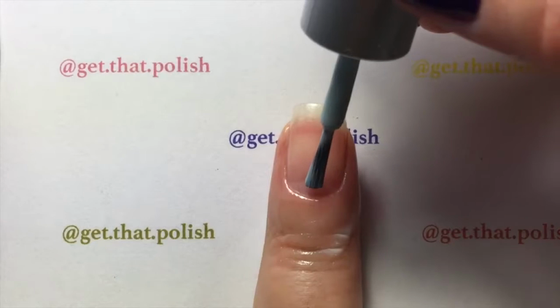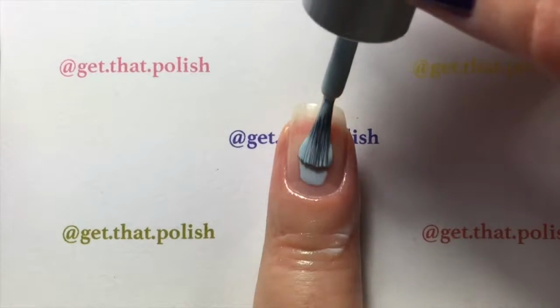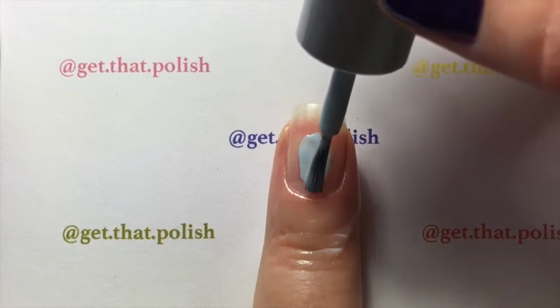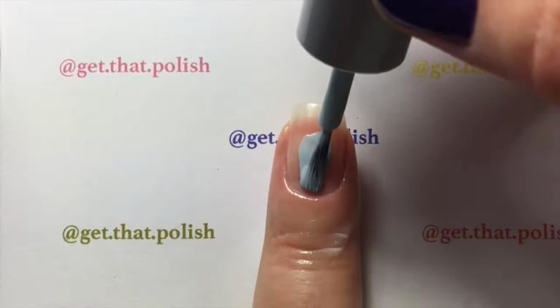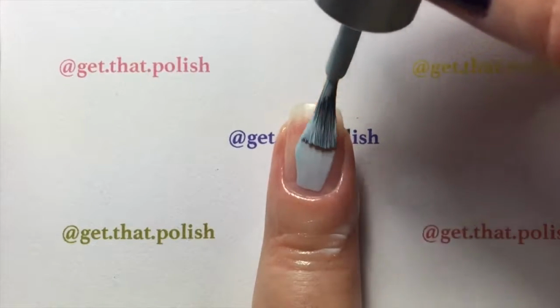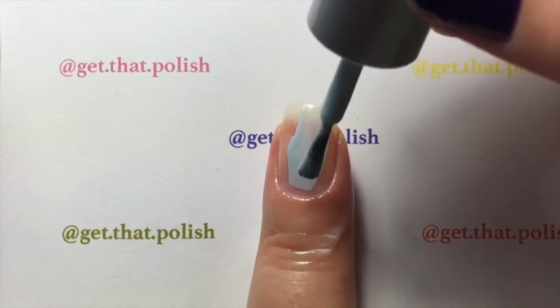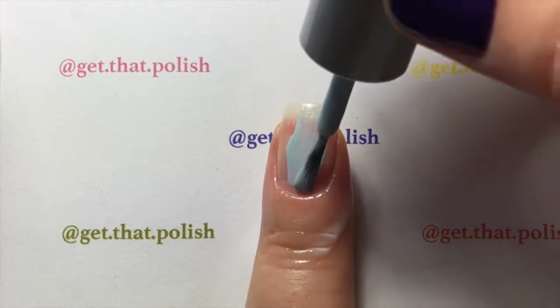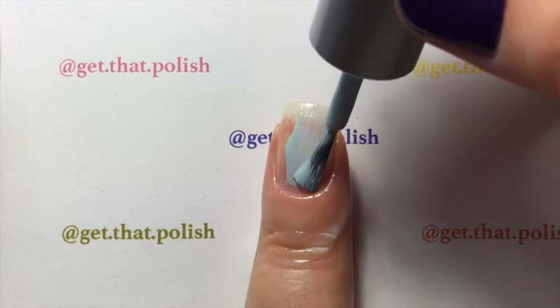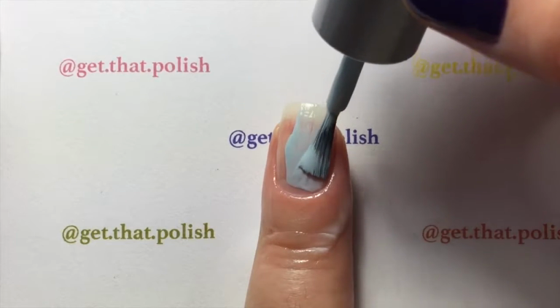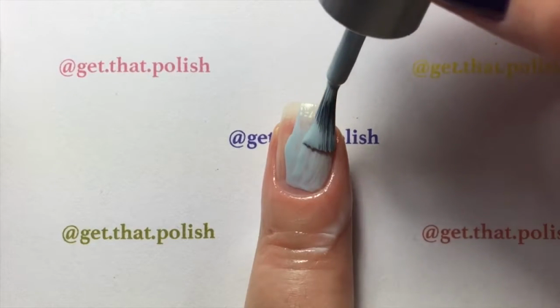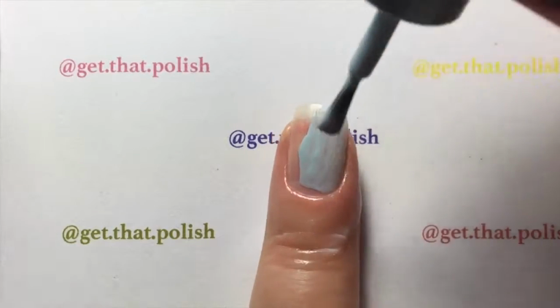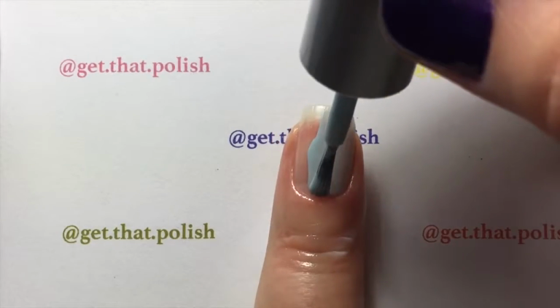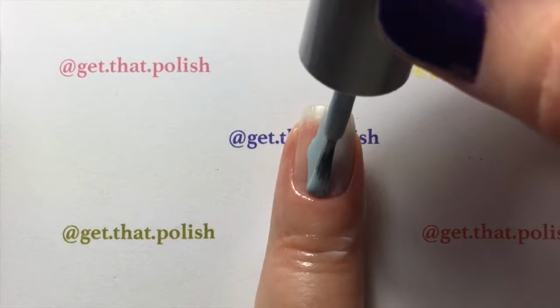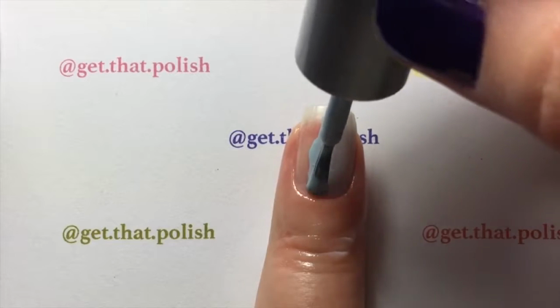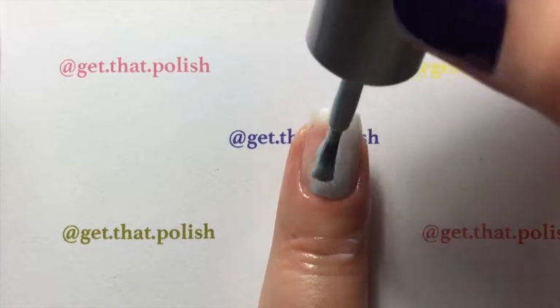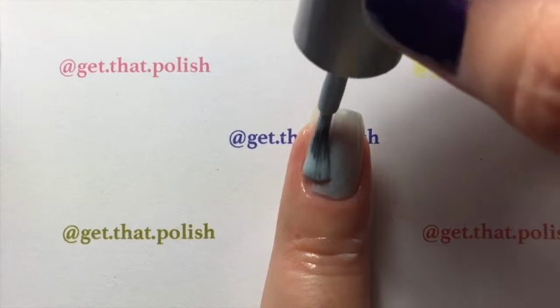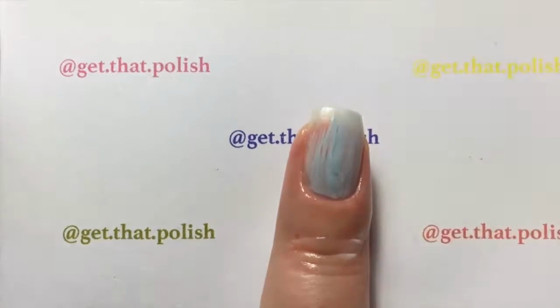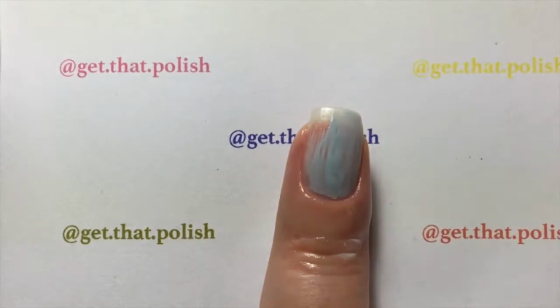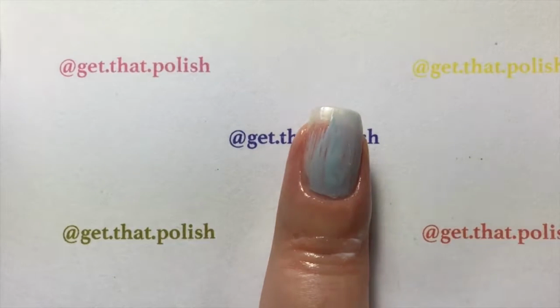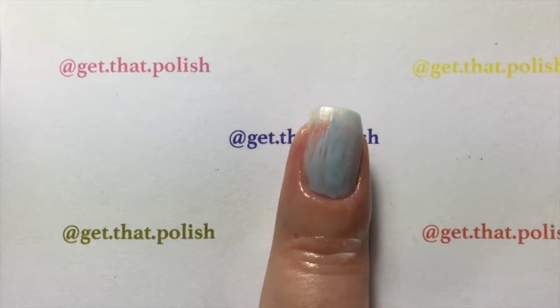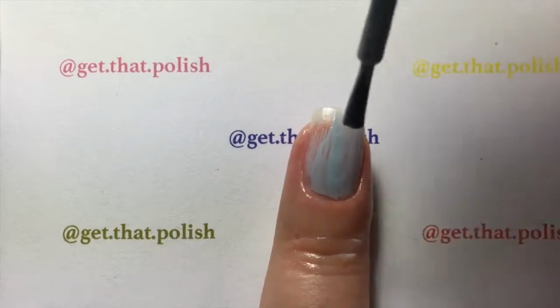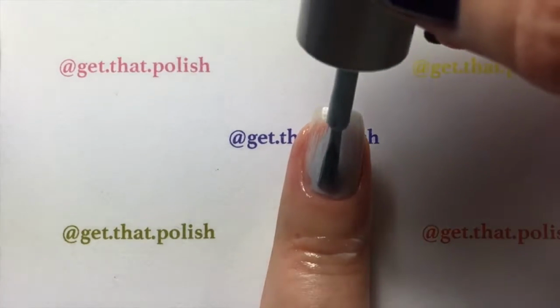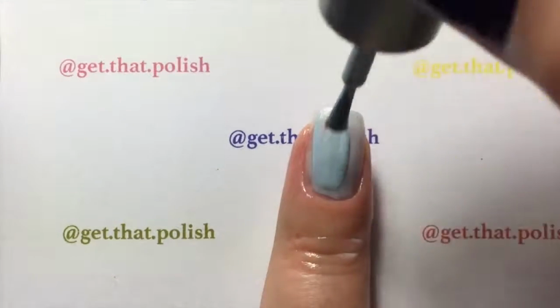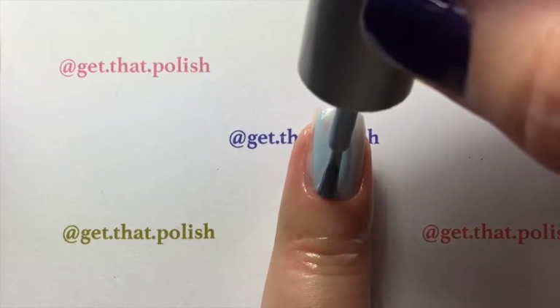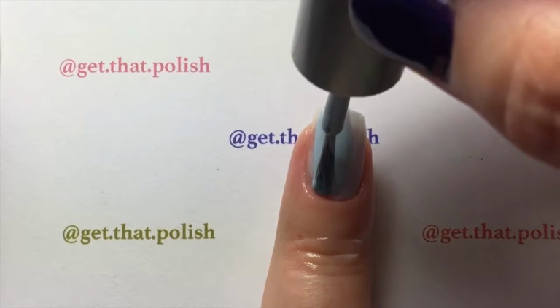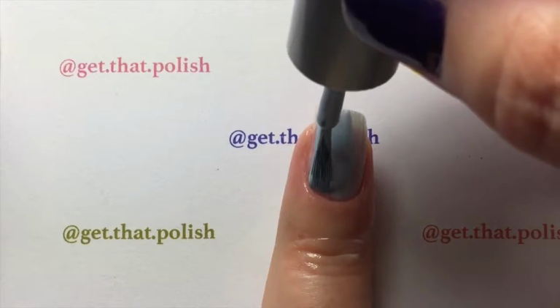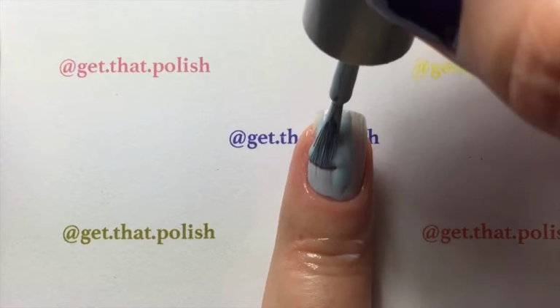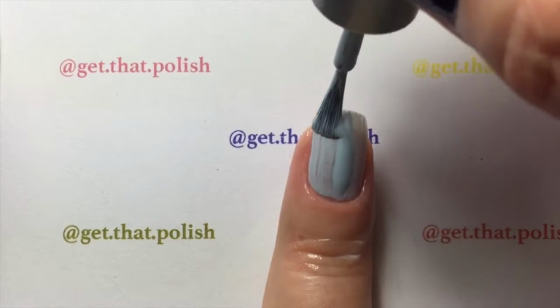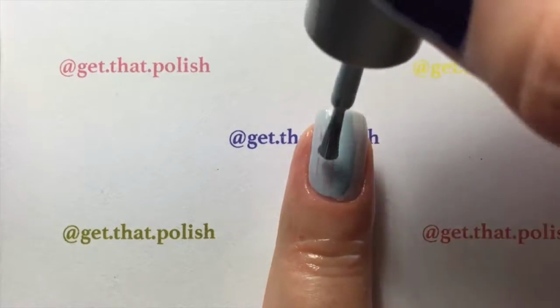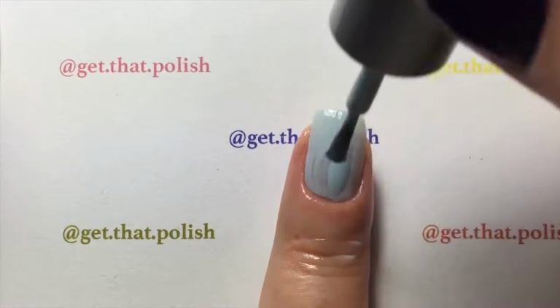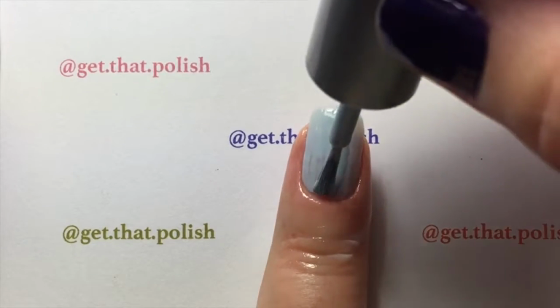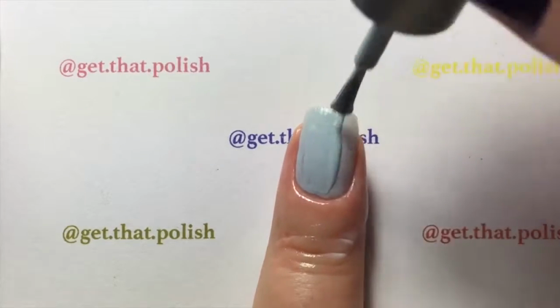...you will apply your base color. I'm using a light blue, and we will be doing a gradient with holo. So this is lighter, so I'm doing that one first.